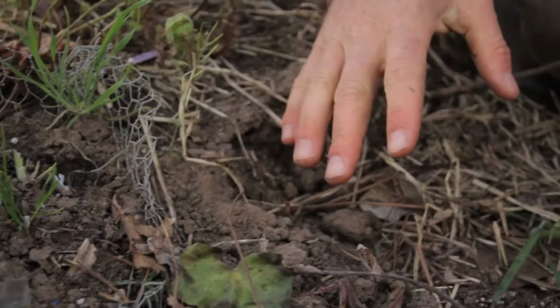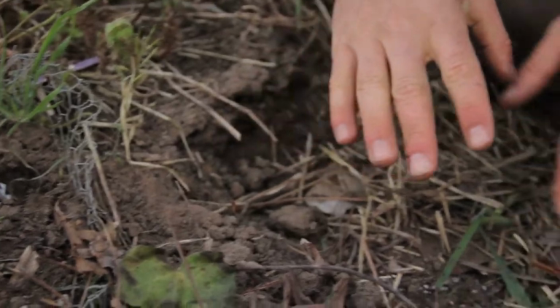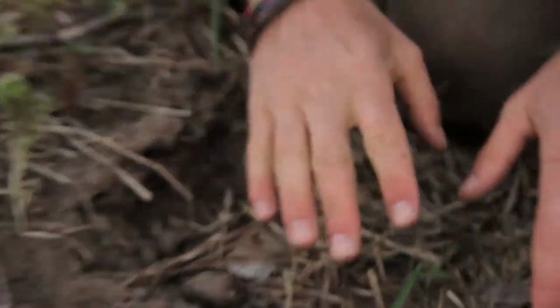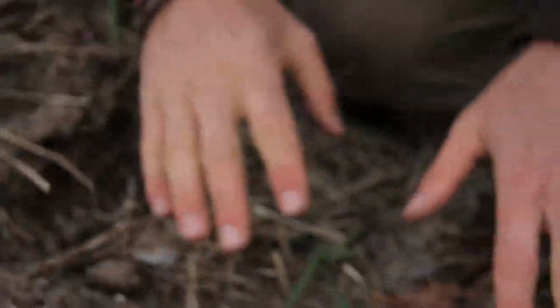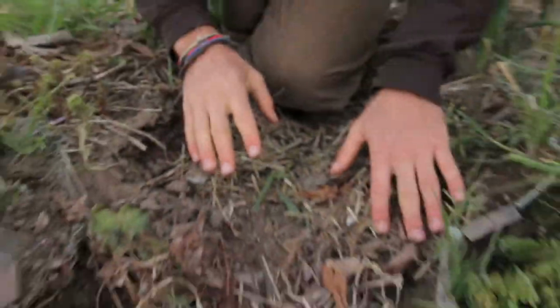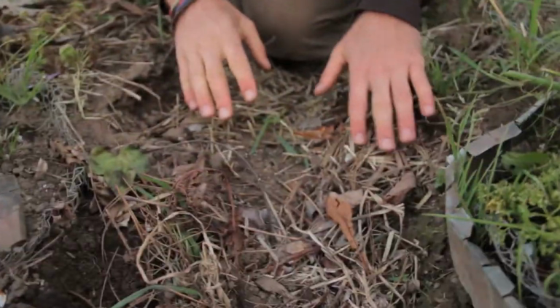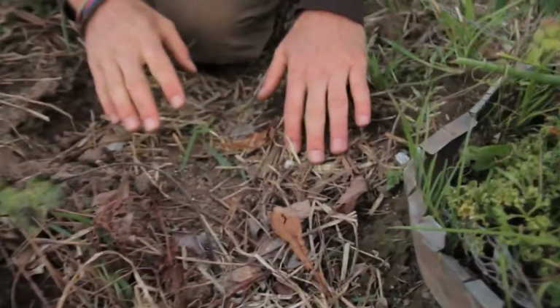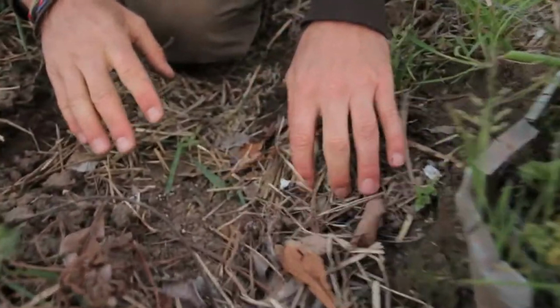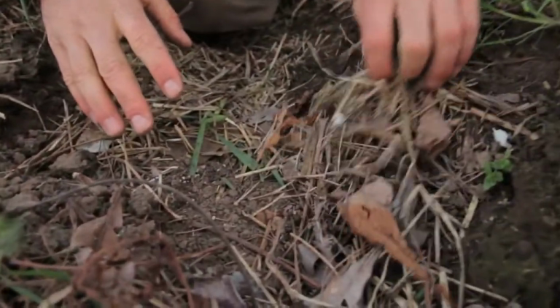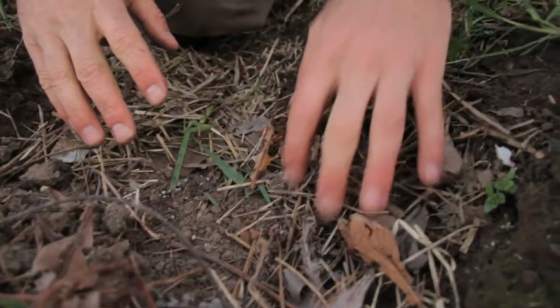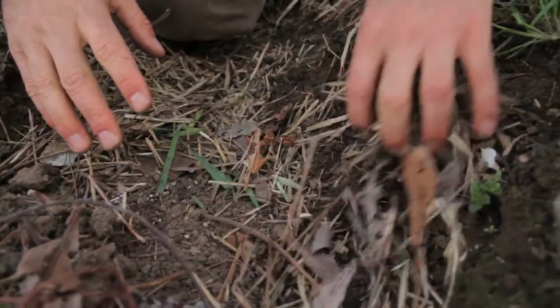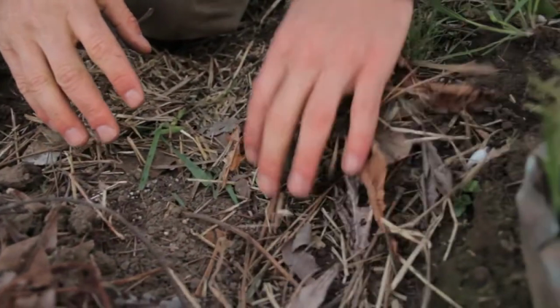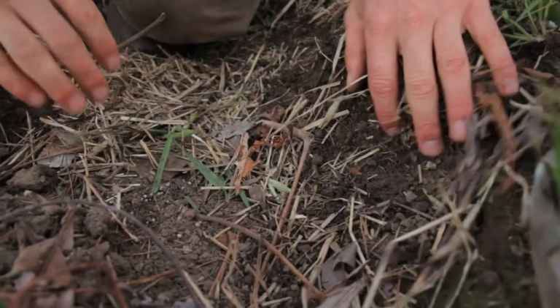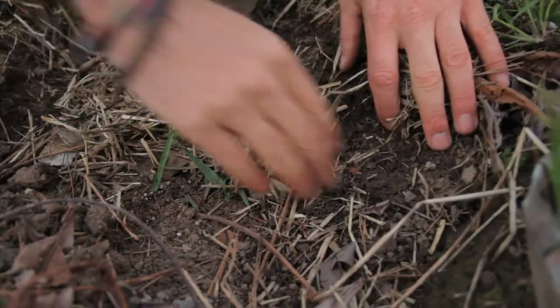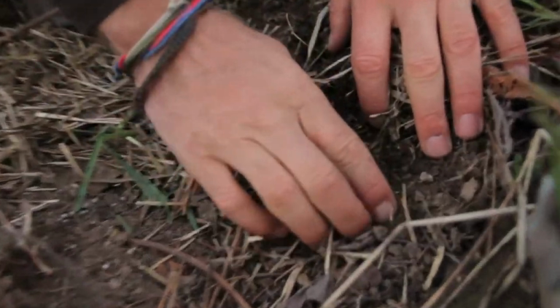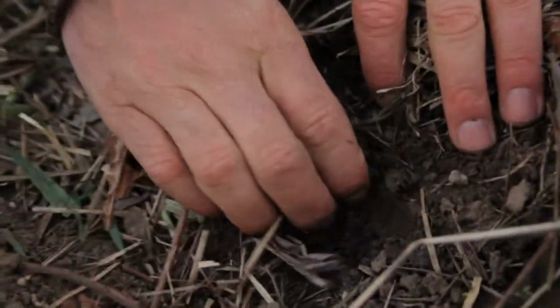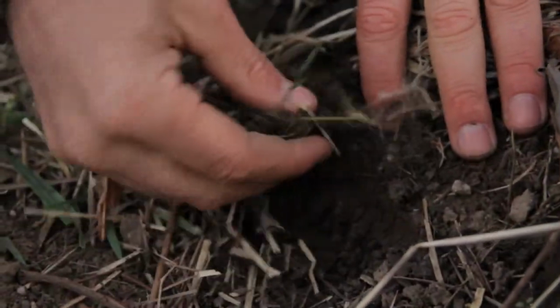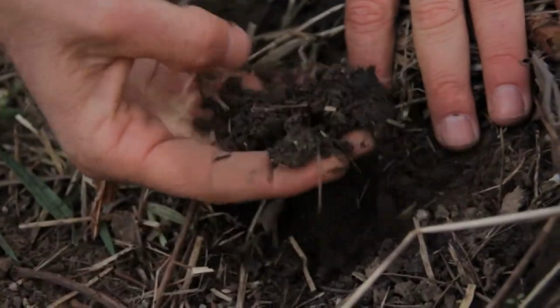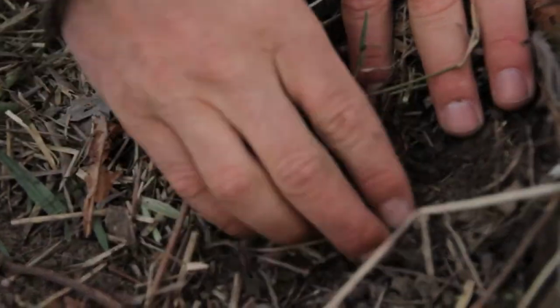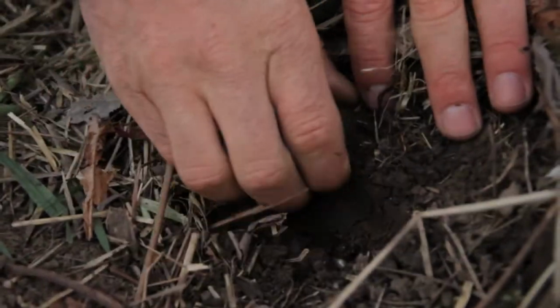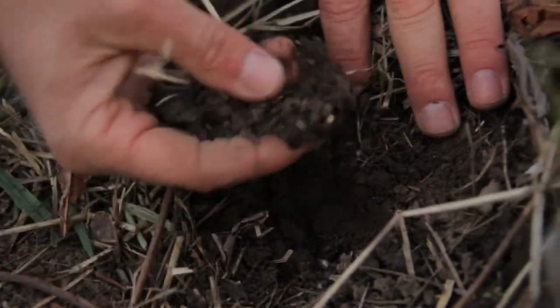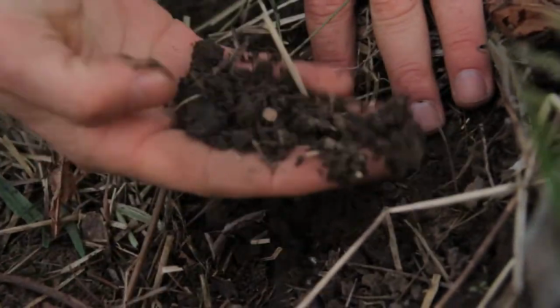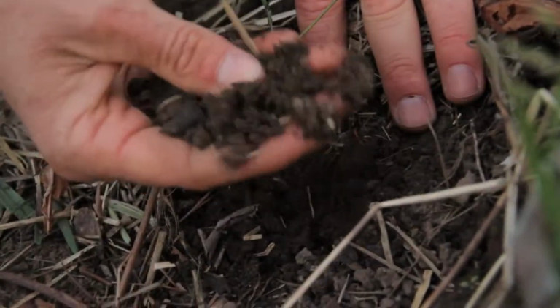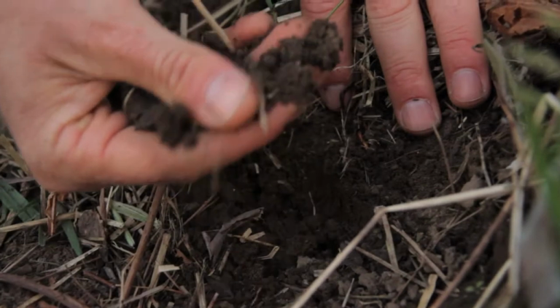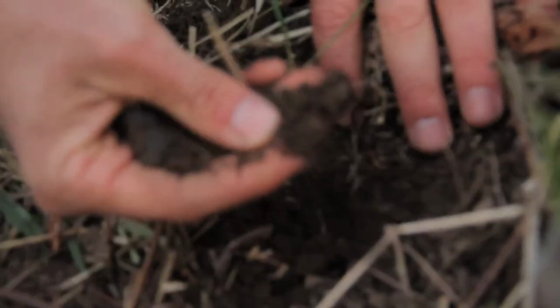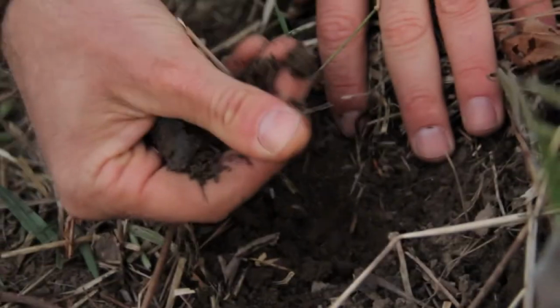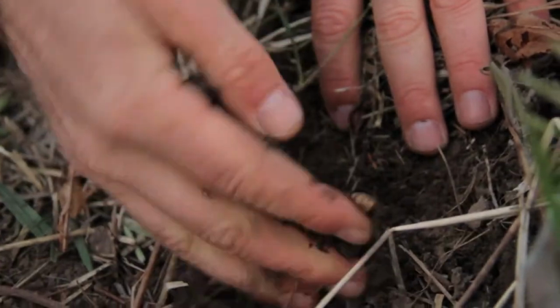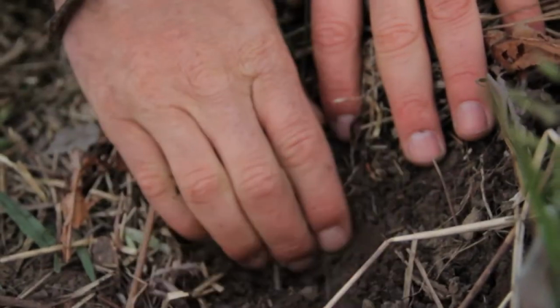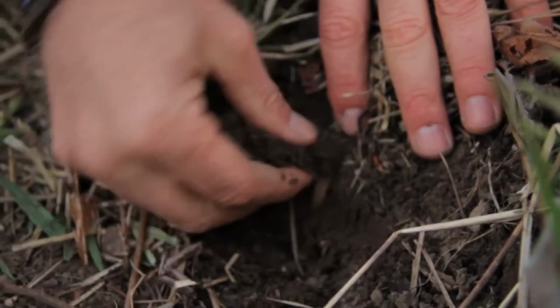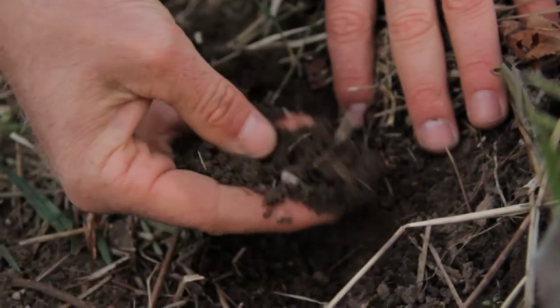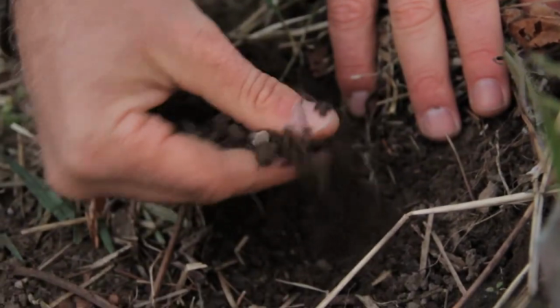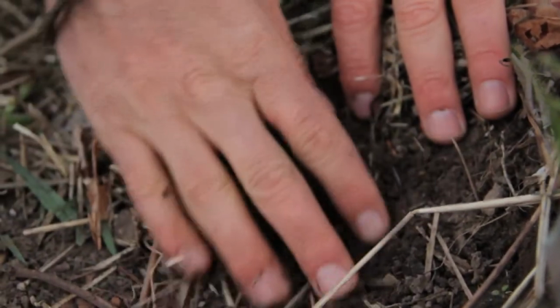As soon as we just cover it up with a little bit of mulch here, we have soil that's darker, it's richer, it's moister, has better texture, better structure that's happening.